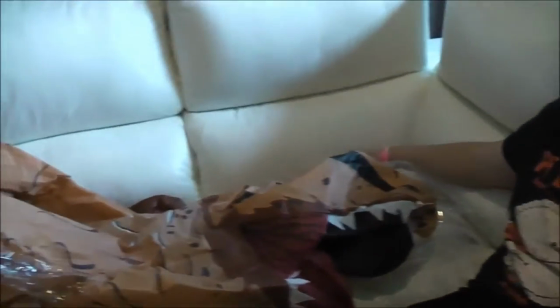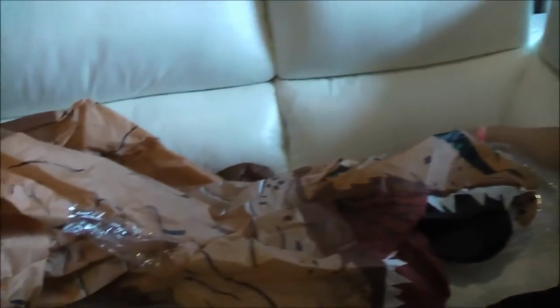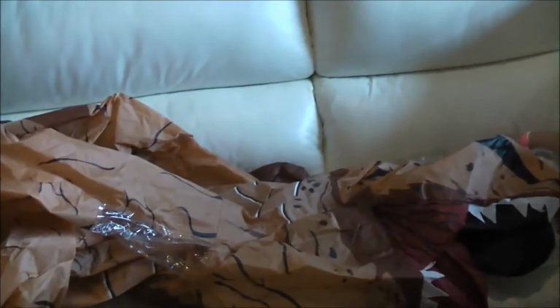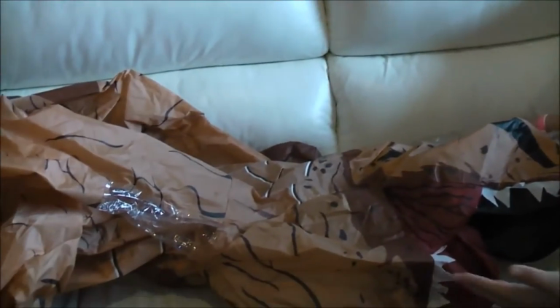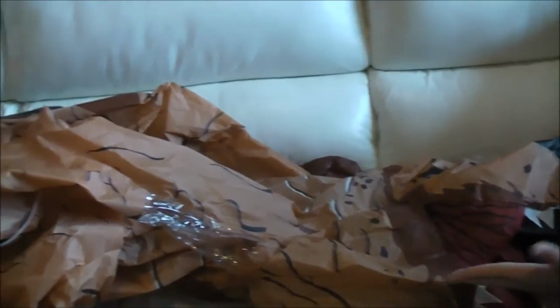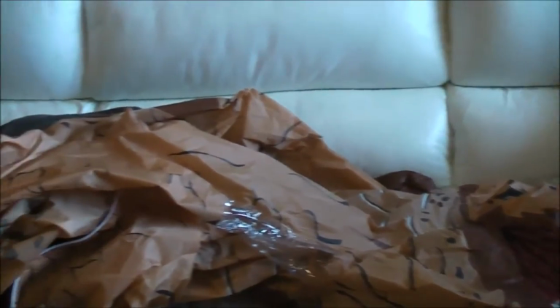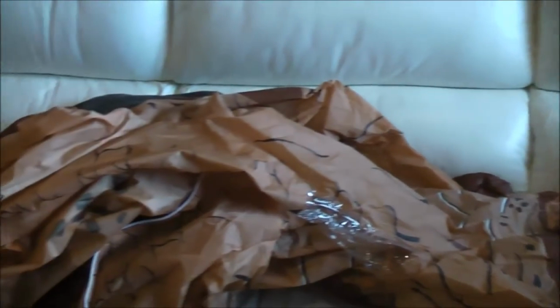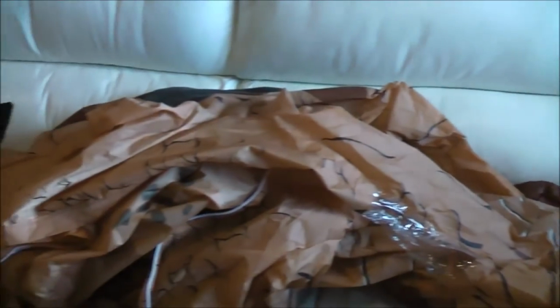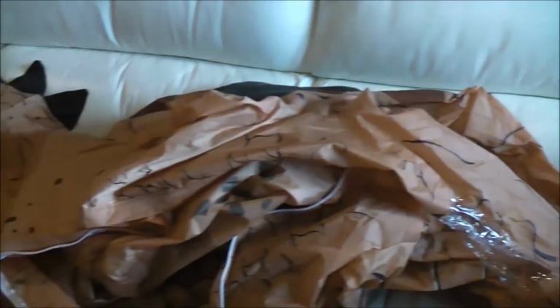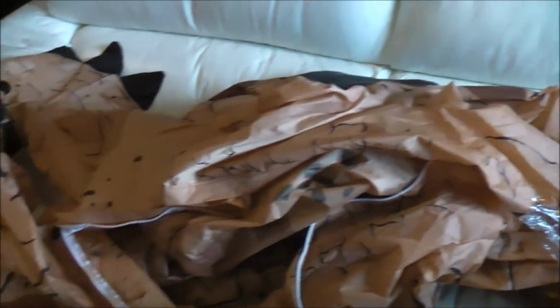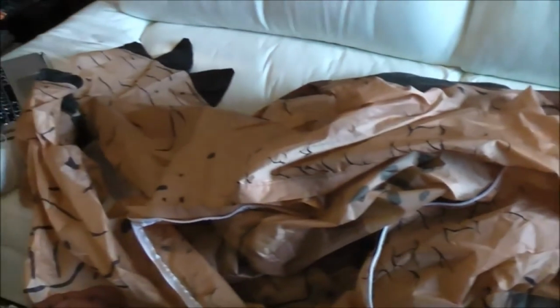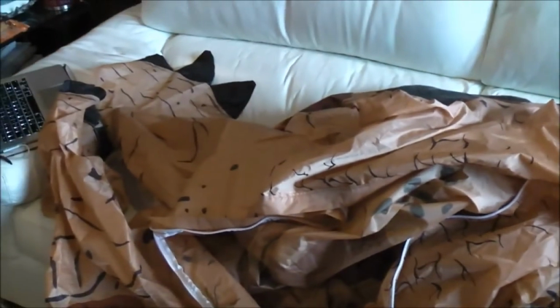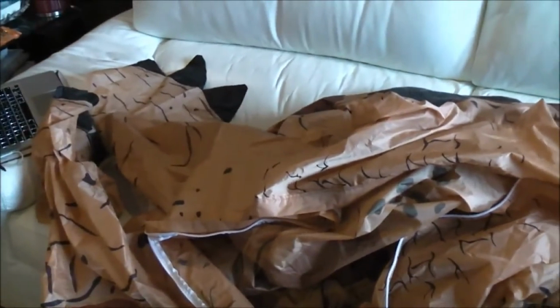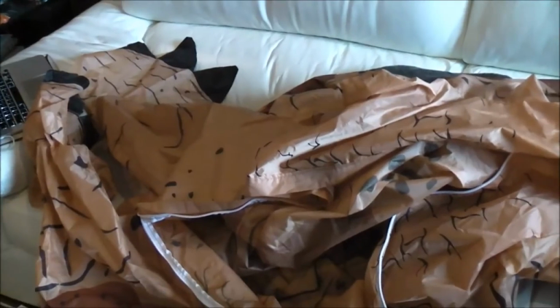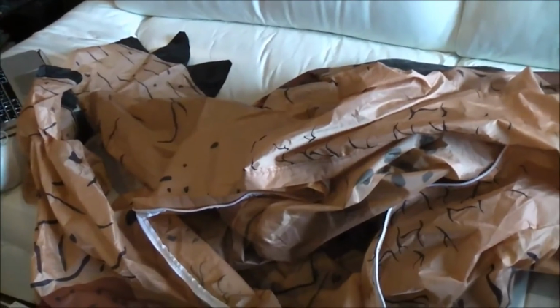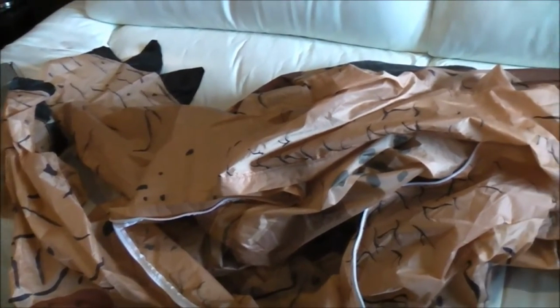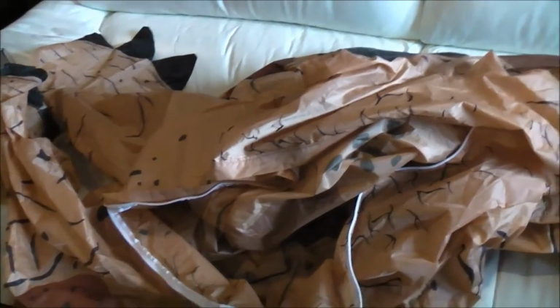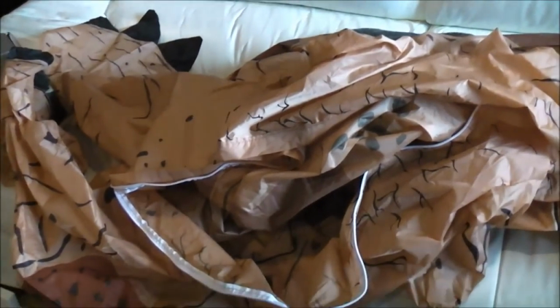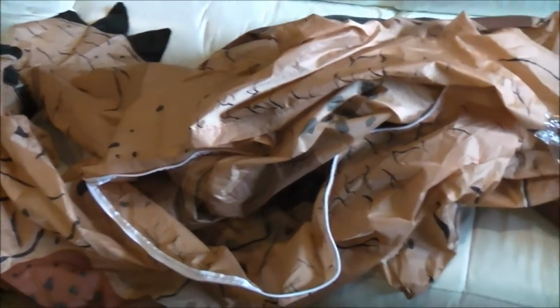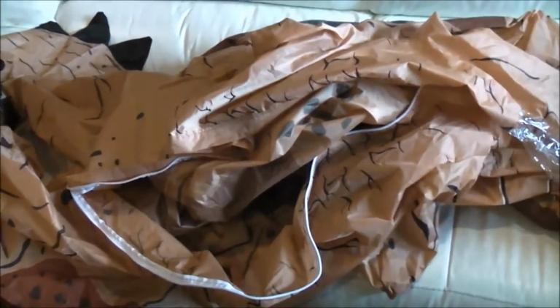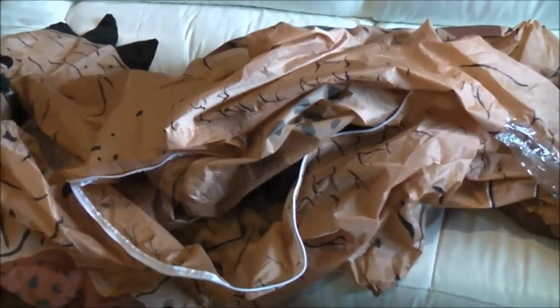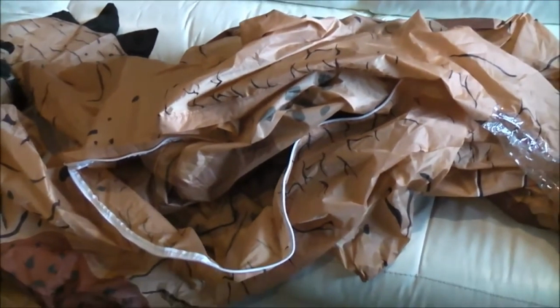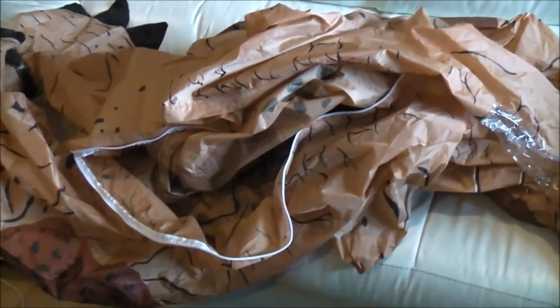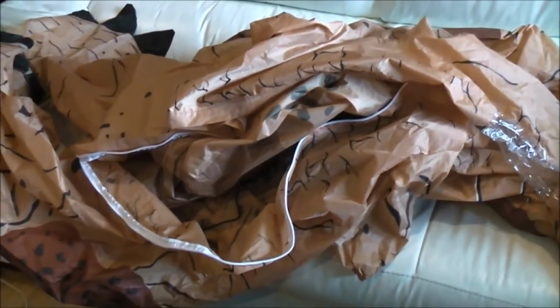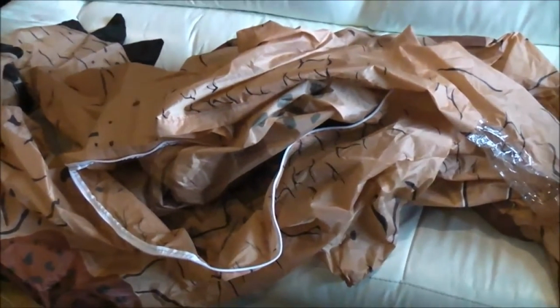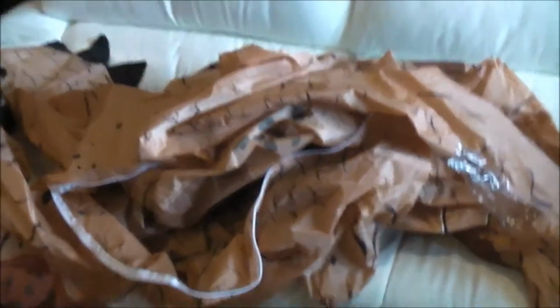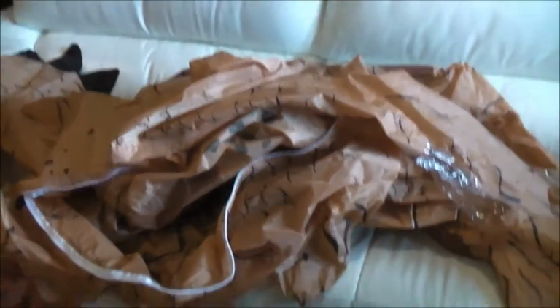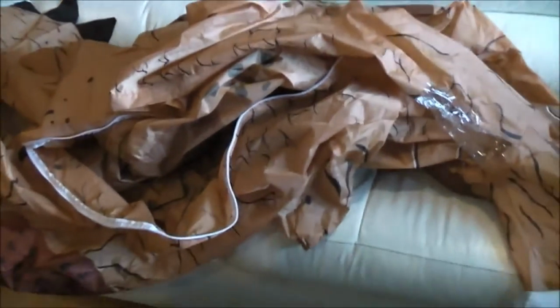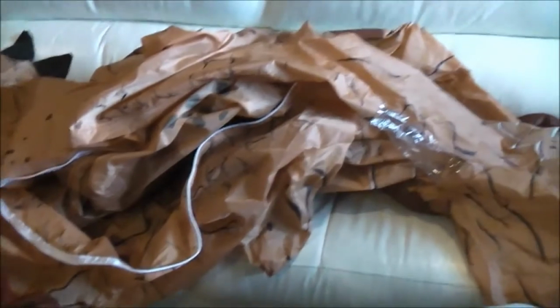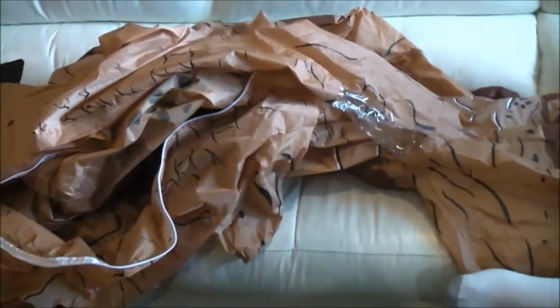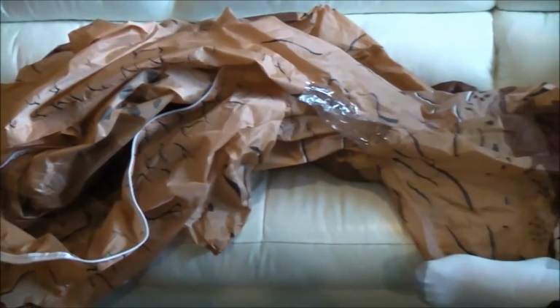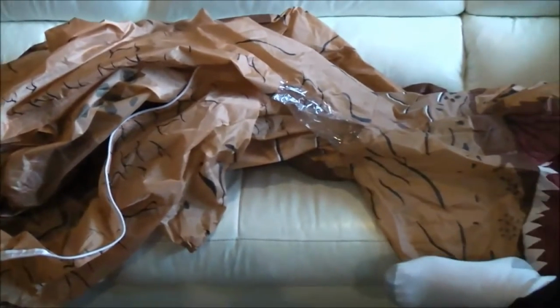This is what the T-Rex costume looks like all stretched out. In a few minutes I'm going to hand the camera over to my sister and she's going to be doing the video for us while we're in the costume. We'll see you guys in a bit.